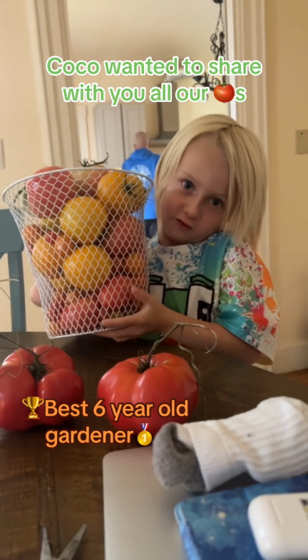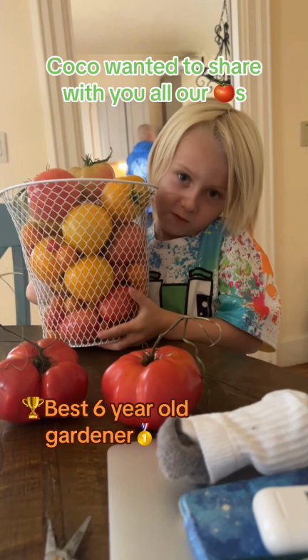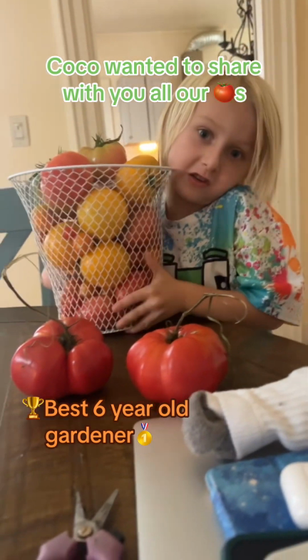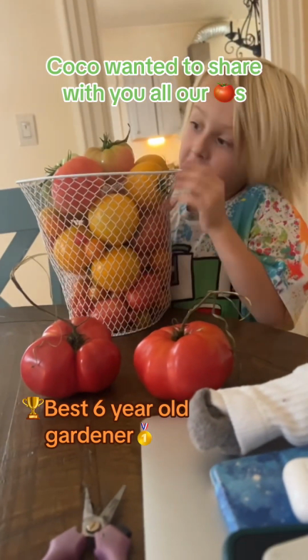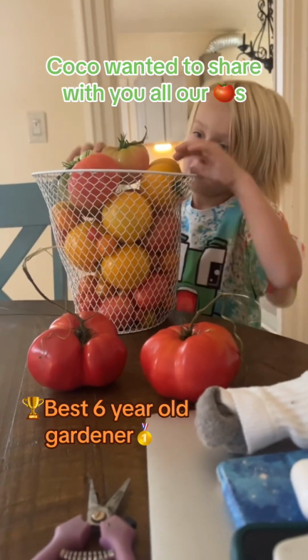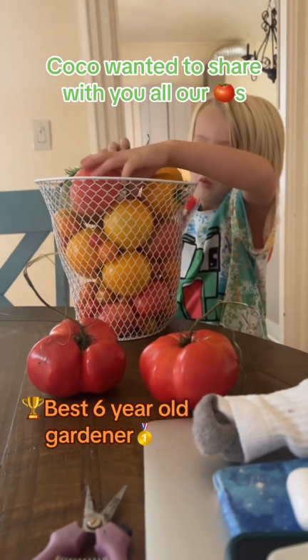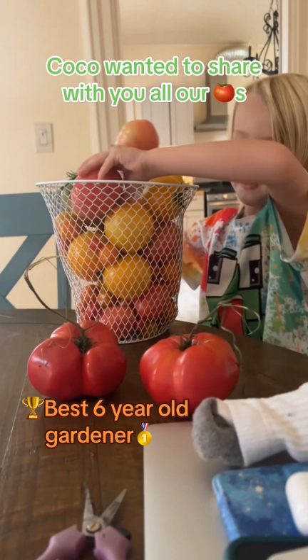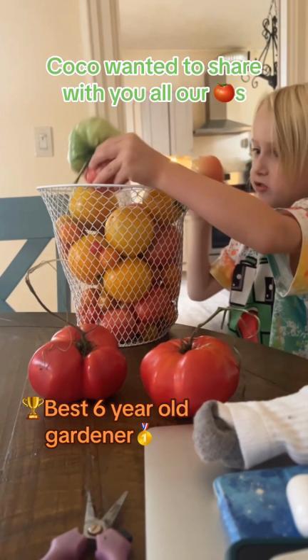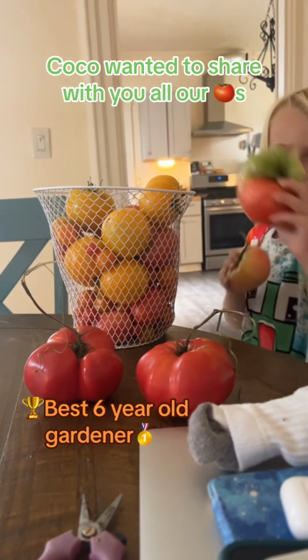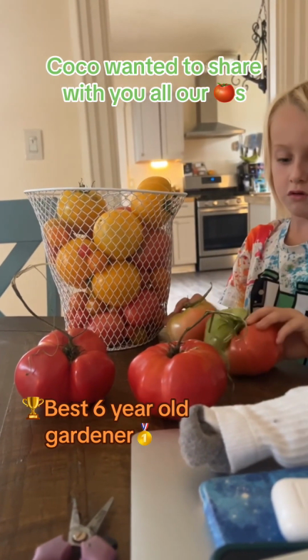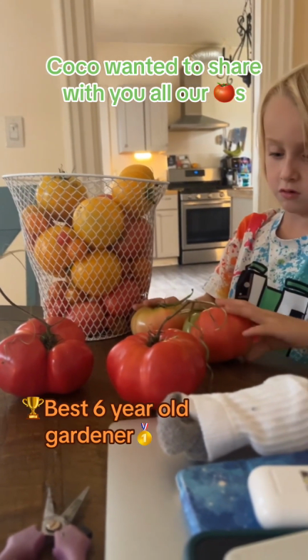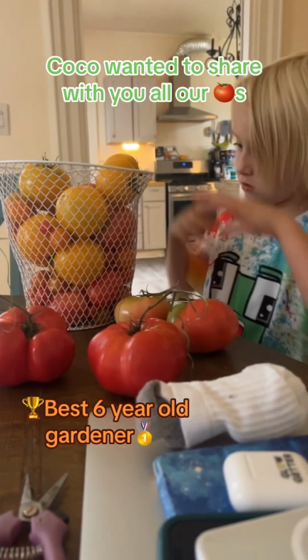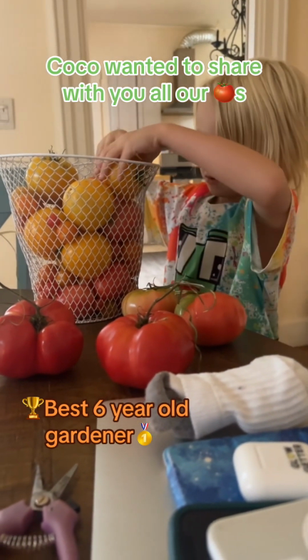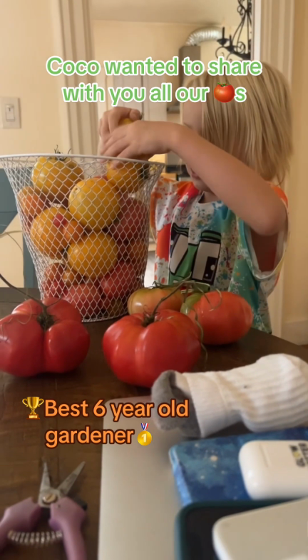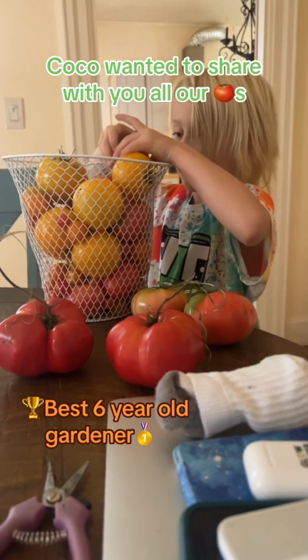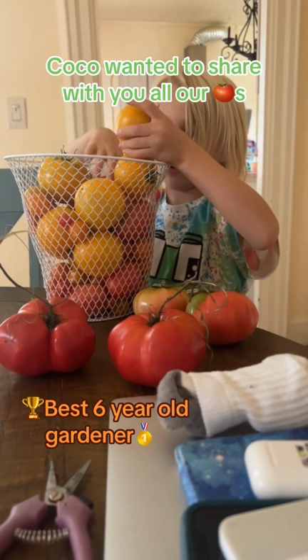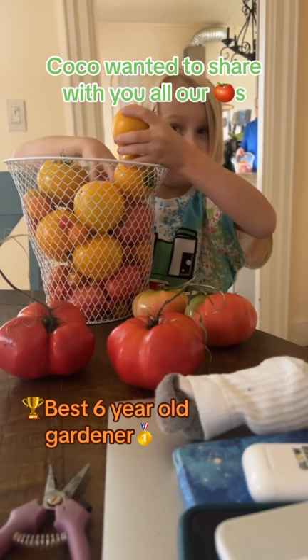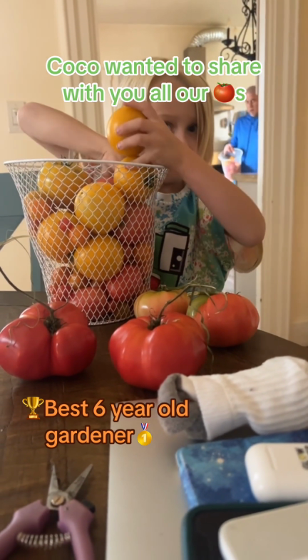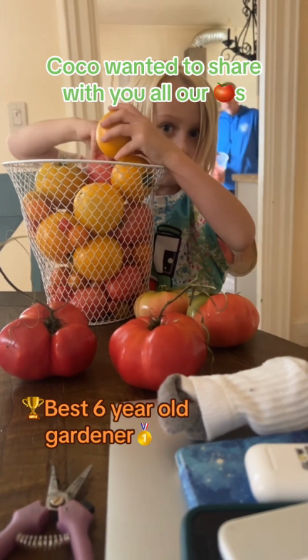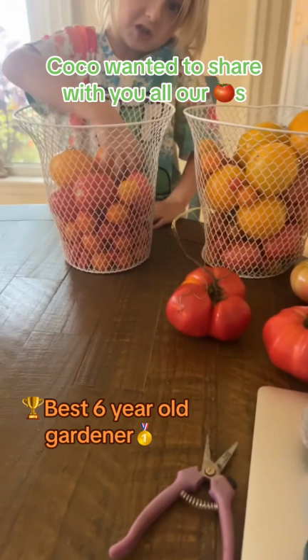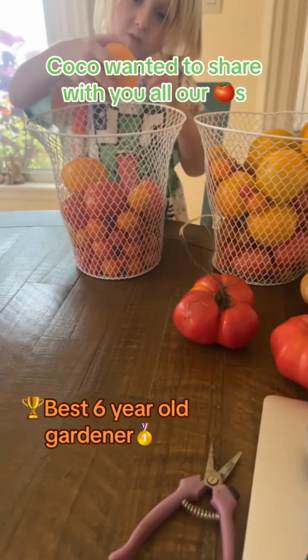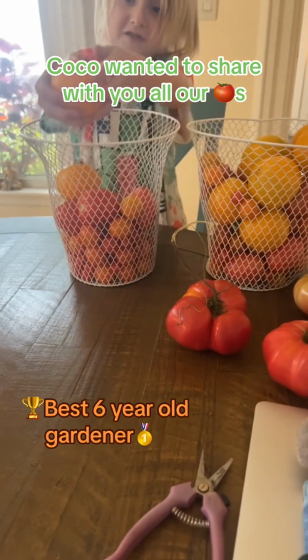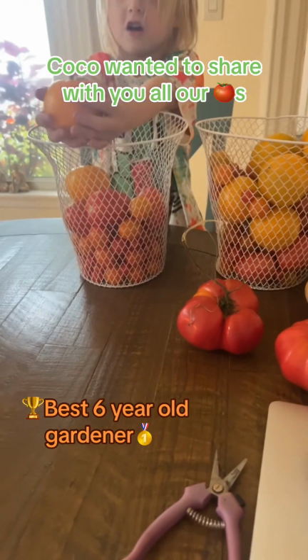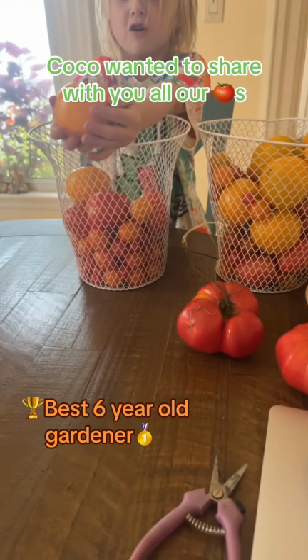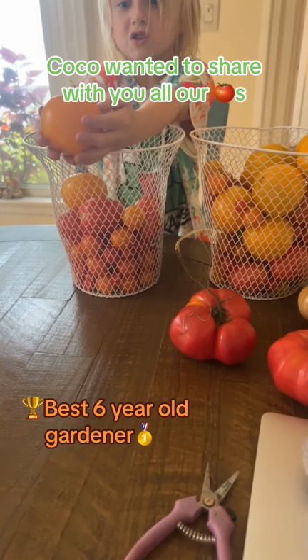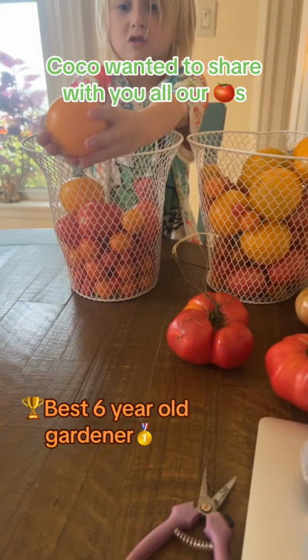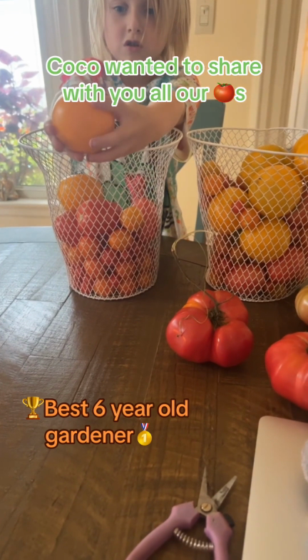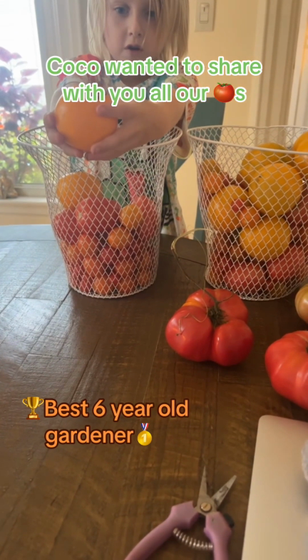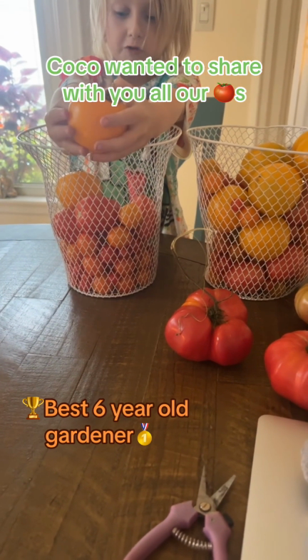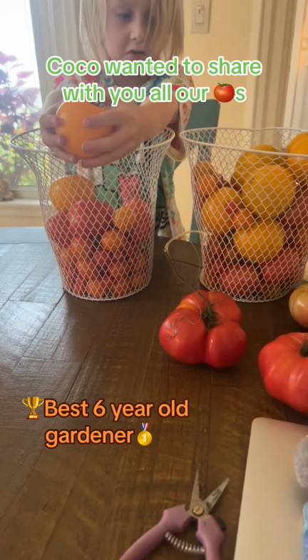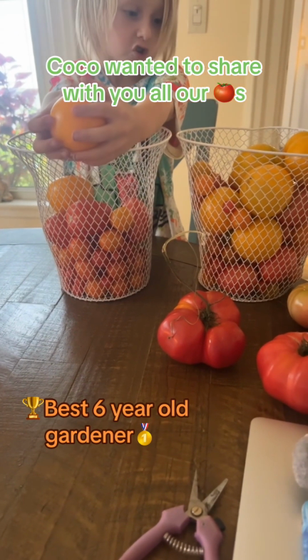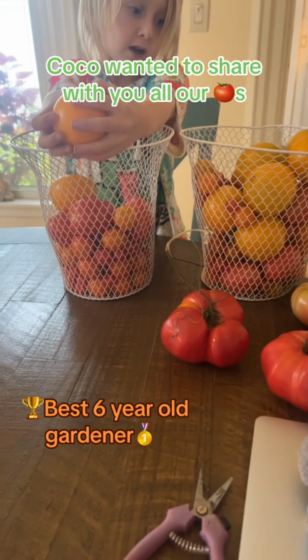There are three pretty ones in here — one, two. And that's just one day's harvest? Yes, this is one day's harvest. This is one of the bee oranges — one of the ripest bee oranges we have.